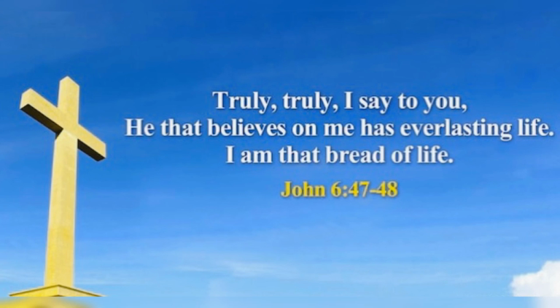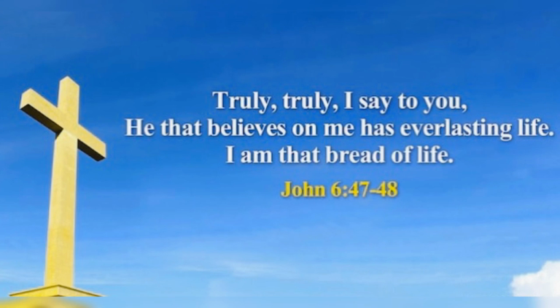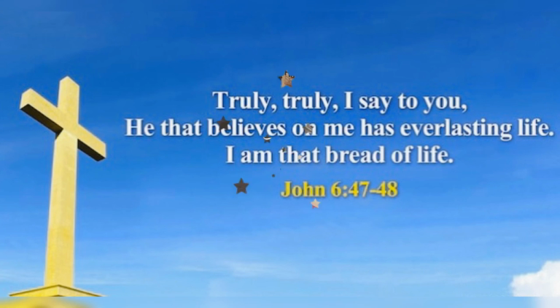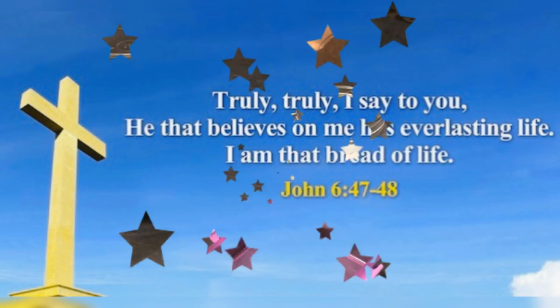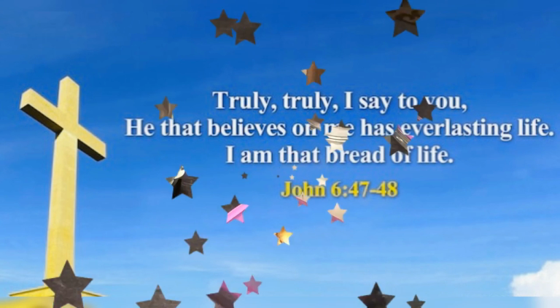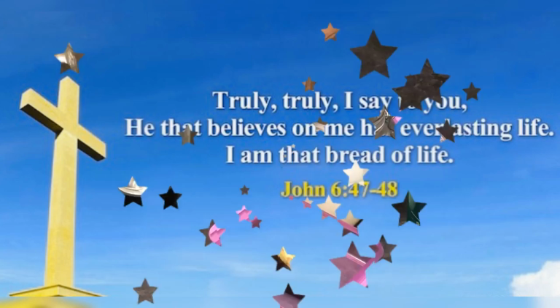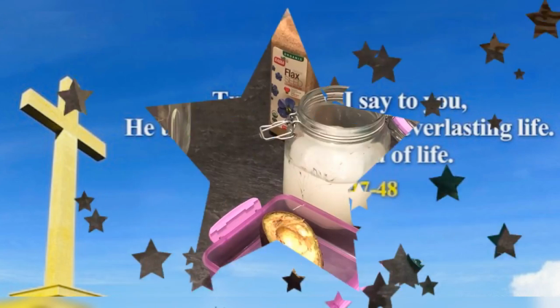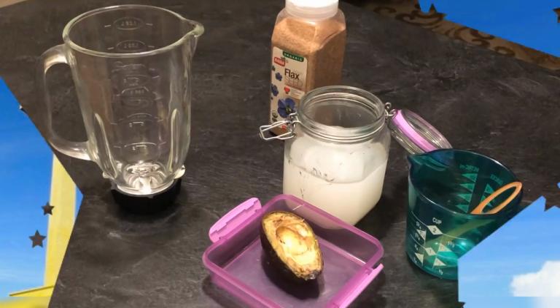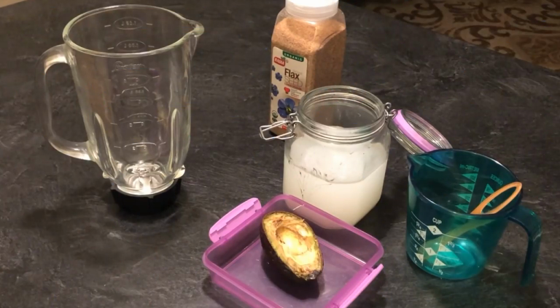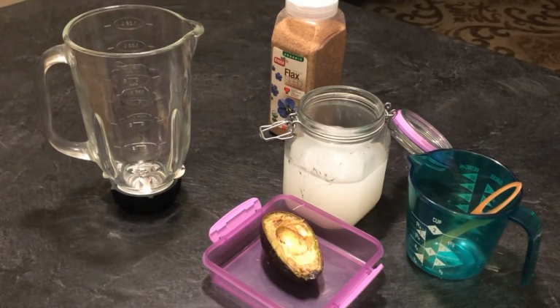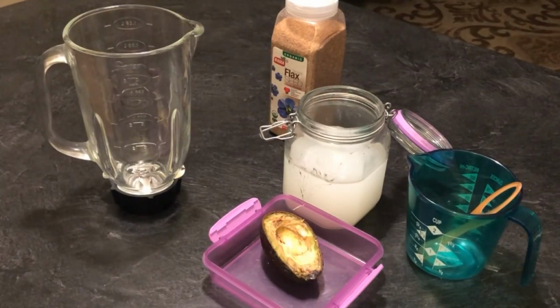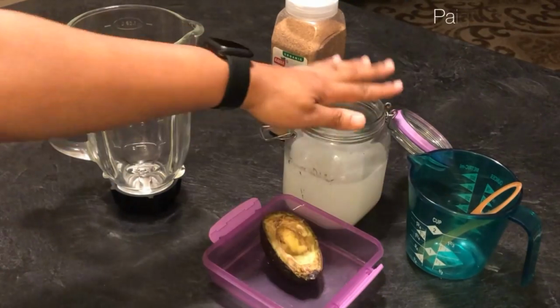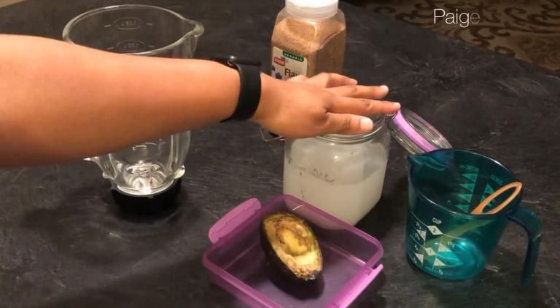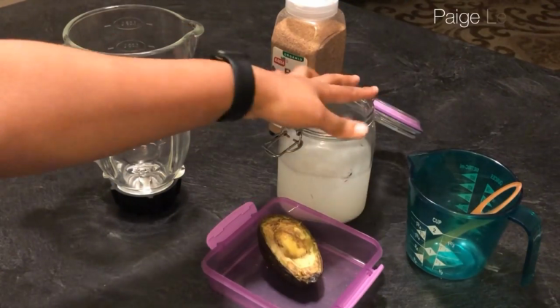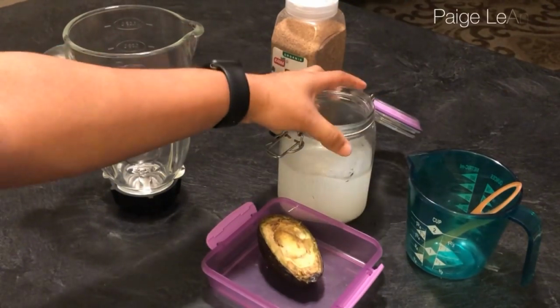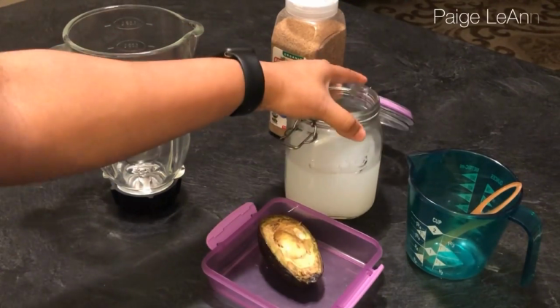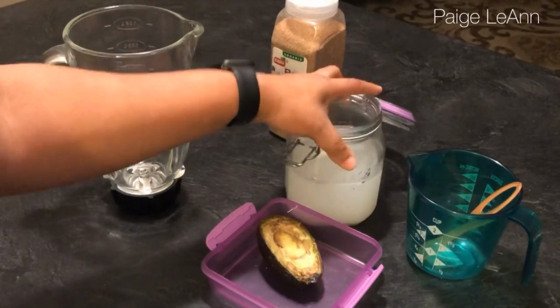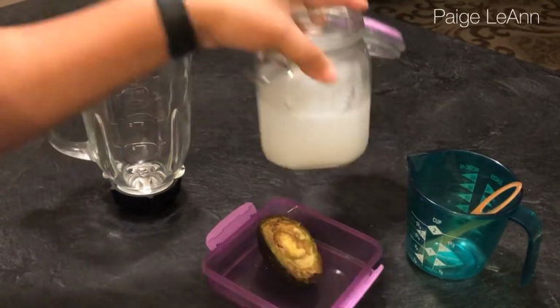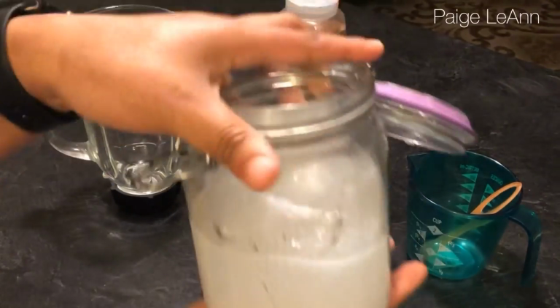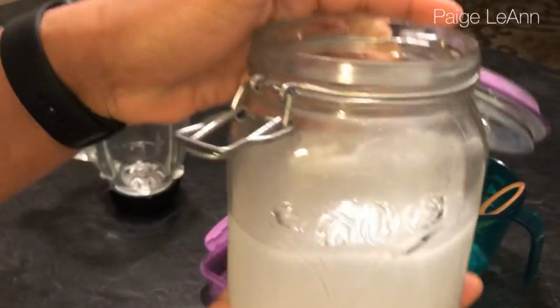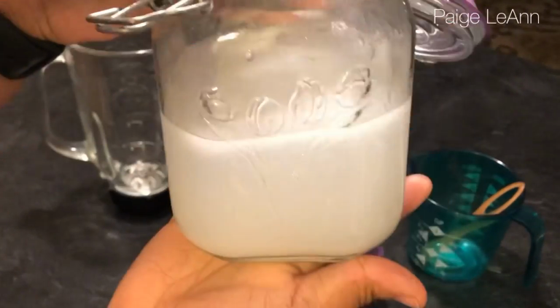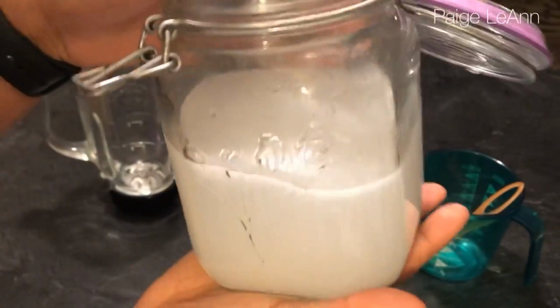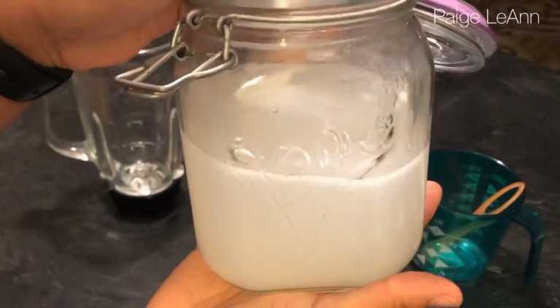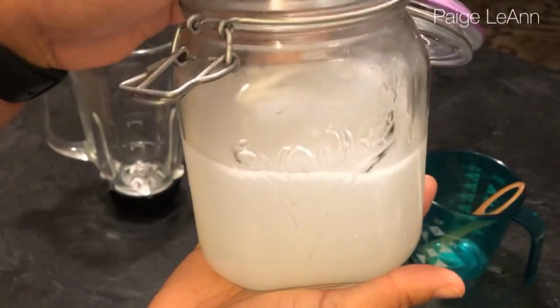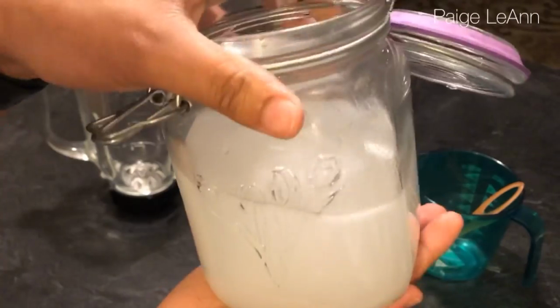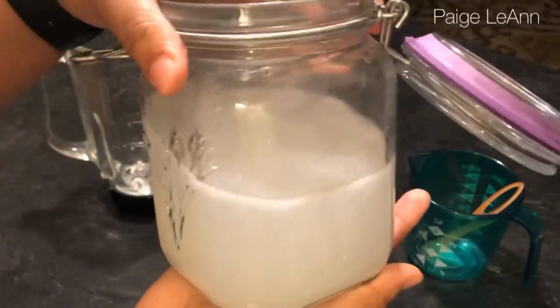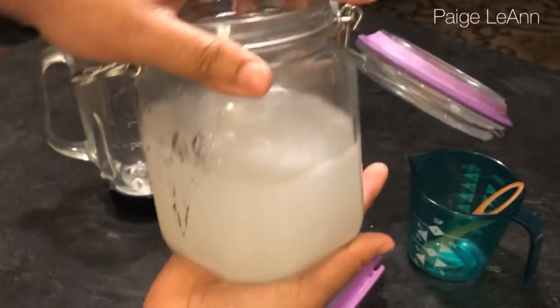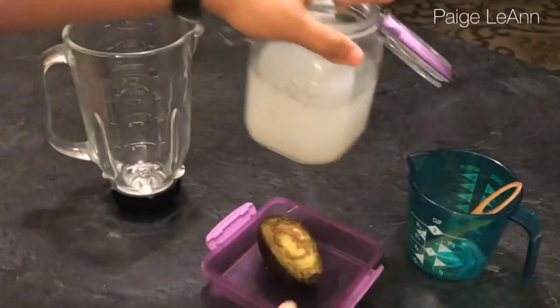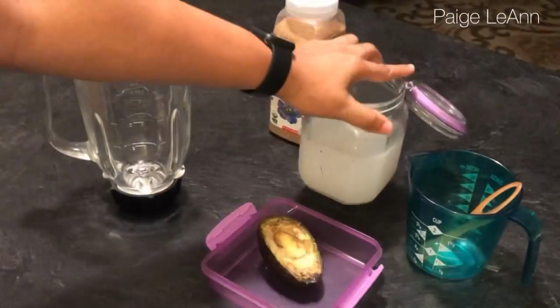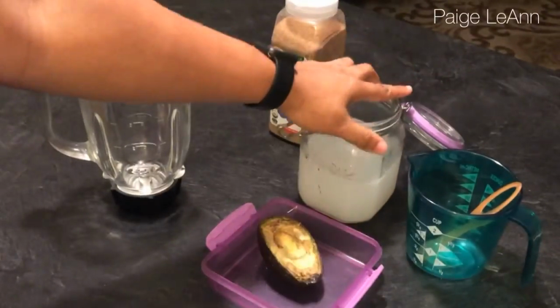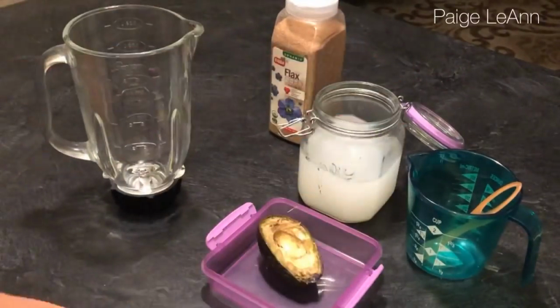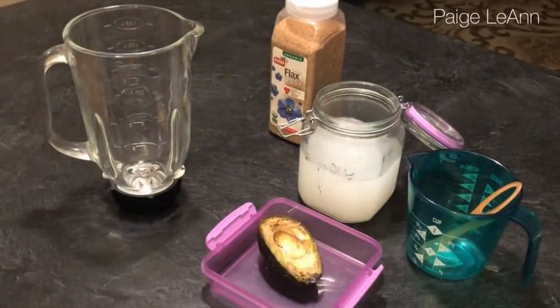Hey y'all, it's Page Leanne! I'm here today doing a DIY ultimate rice water deep conditioner — yes y'all, I said rice water!